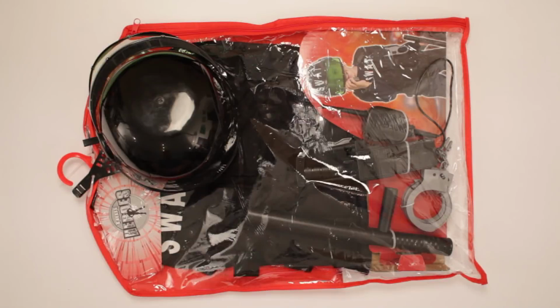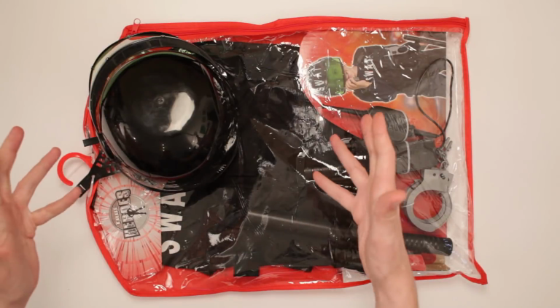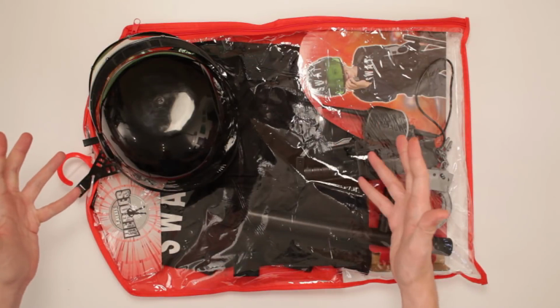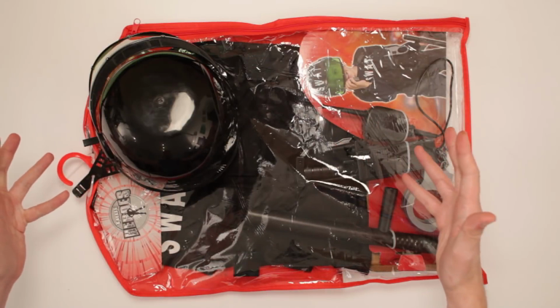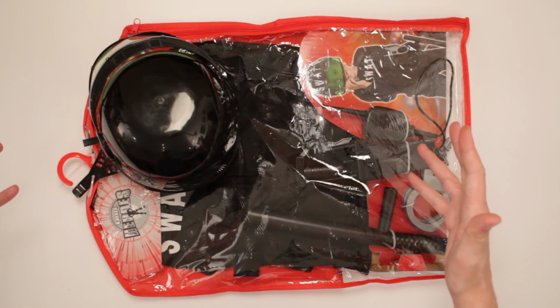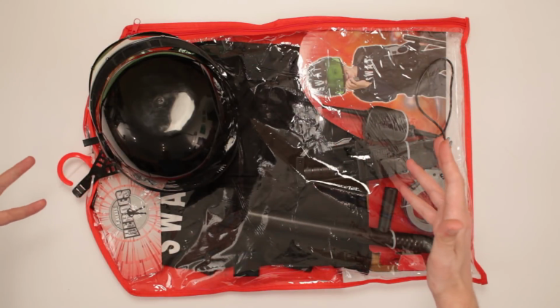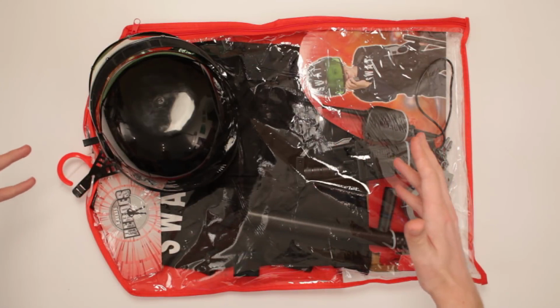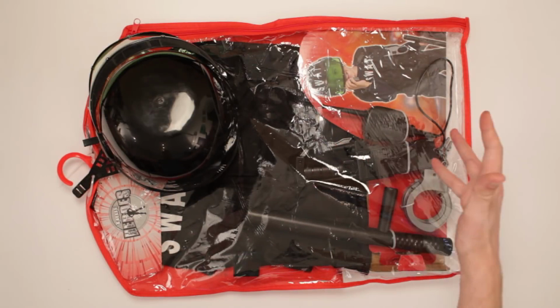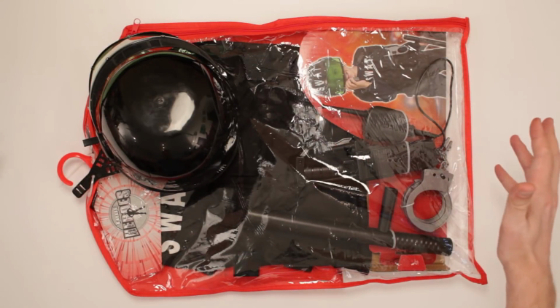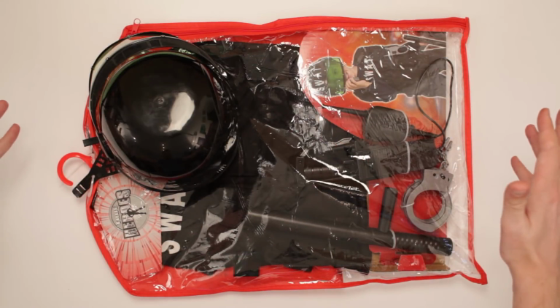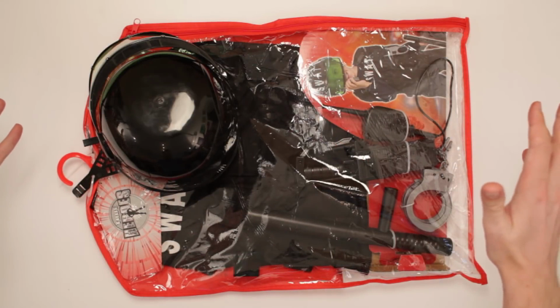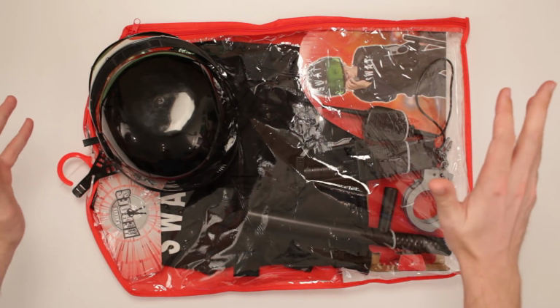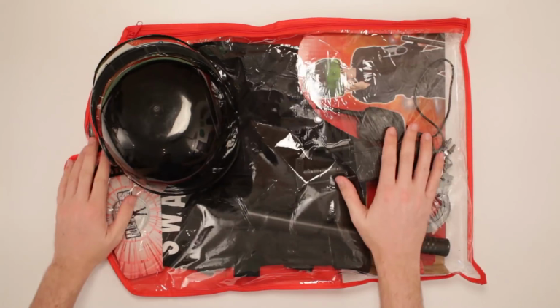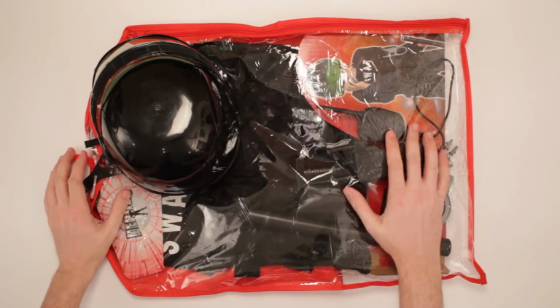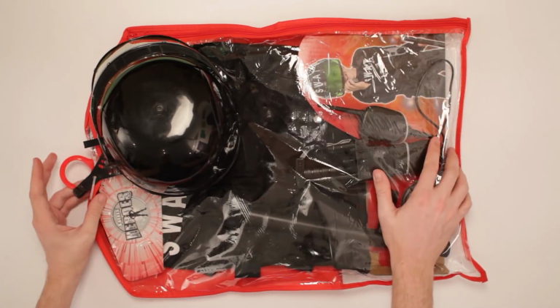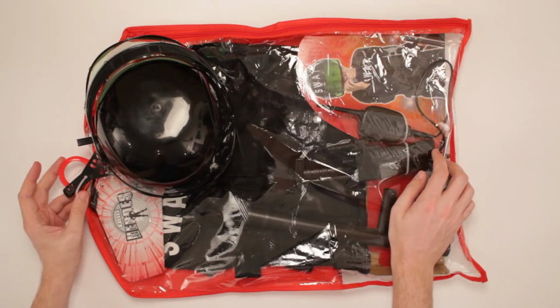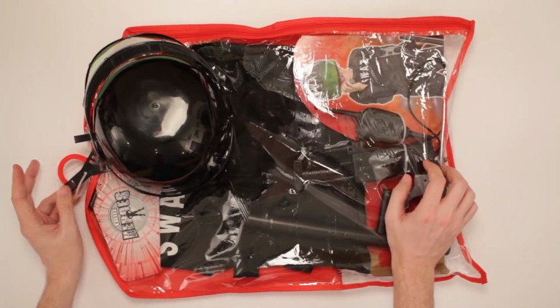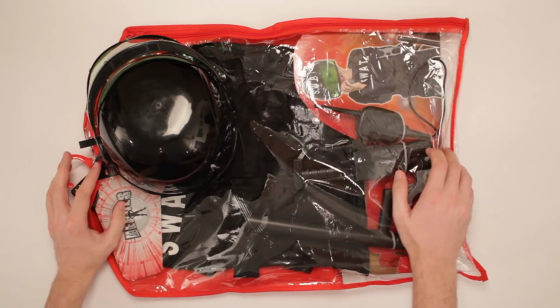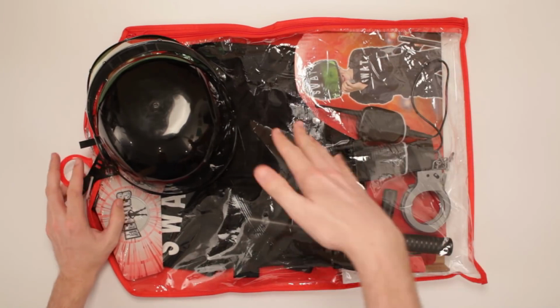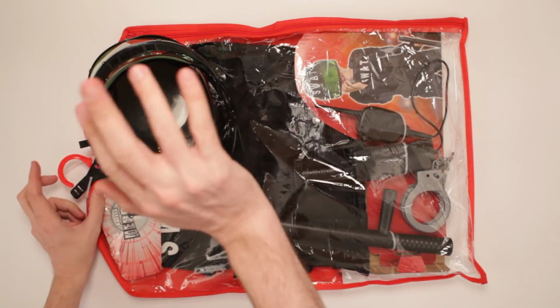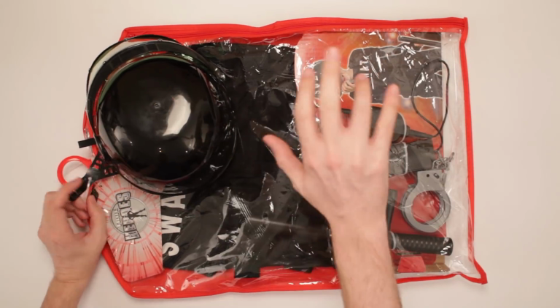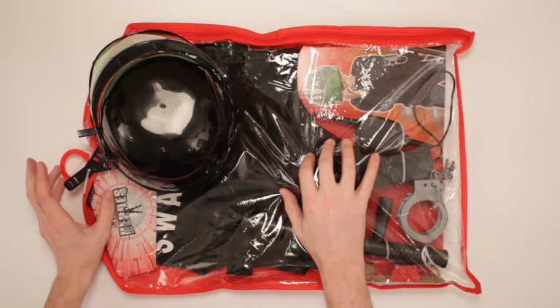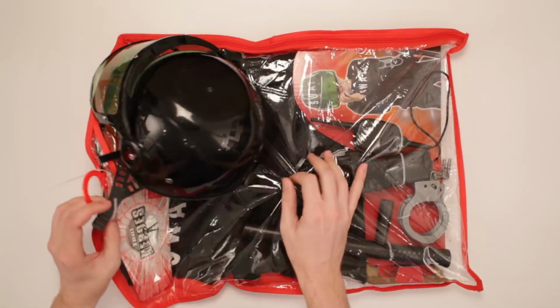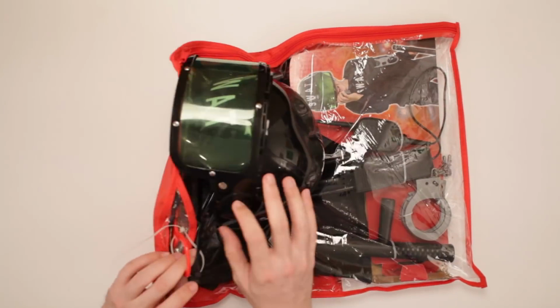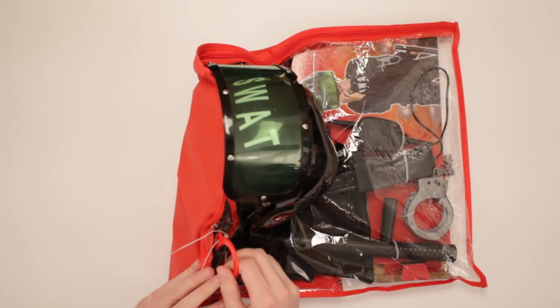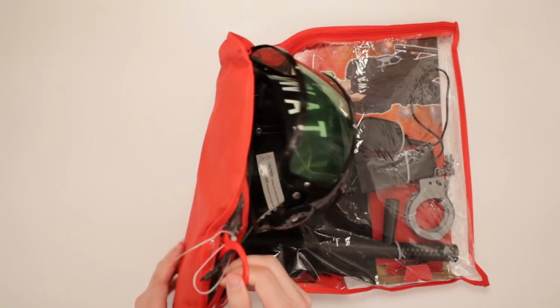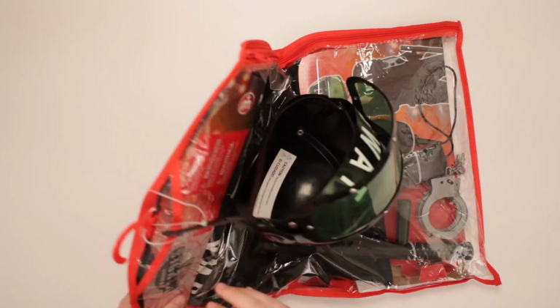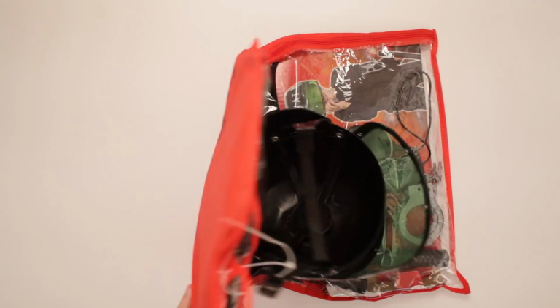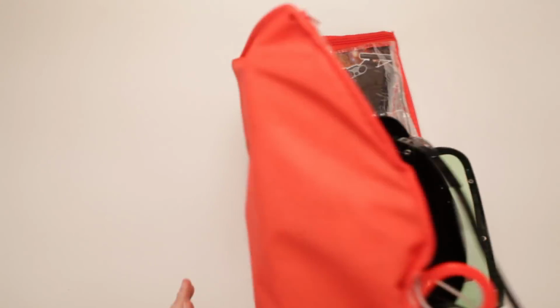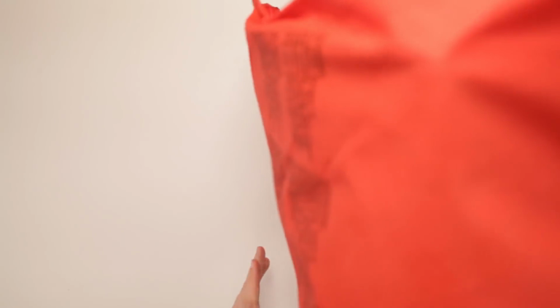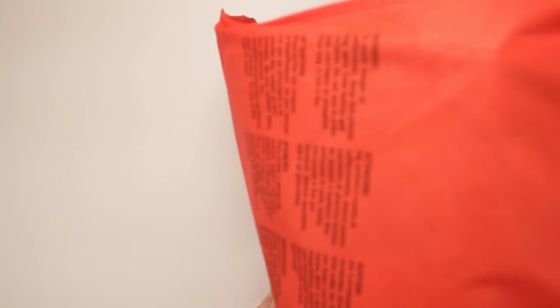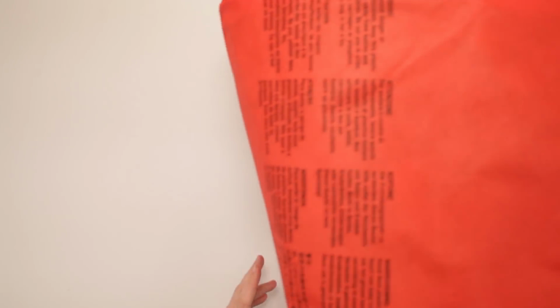This is True Heroes SWAT Deluxe Kit. It's all here, everything you need for good SWATting action. So I got it right here, and it's in a fine clothing carrying case.